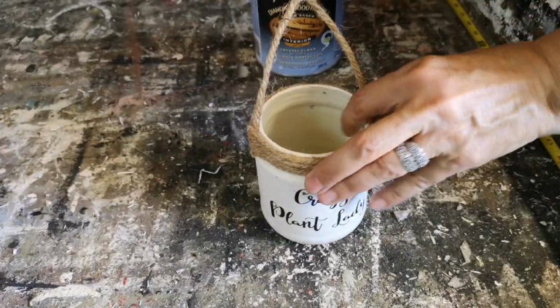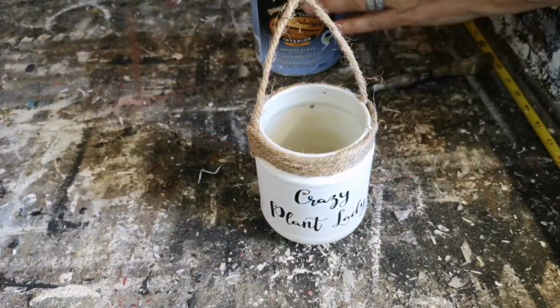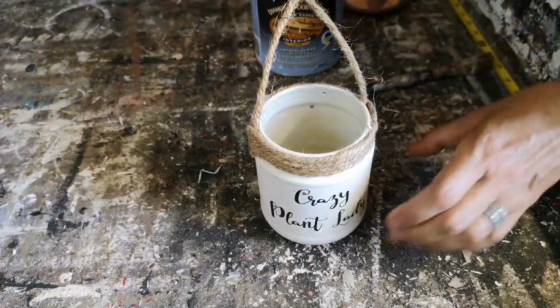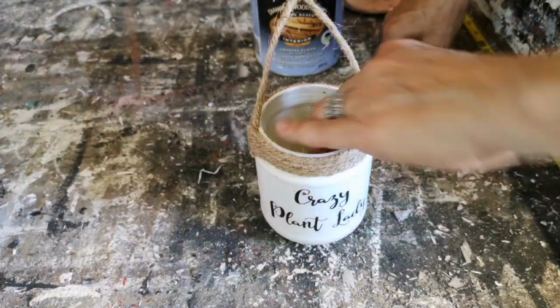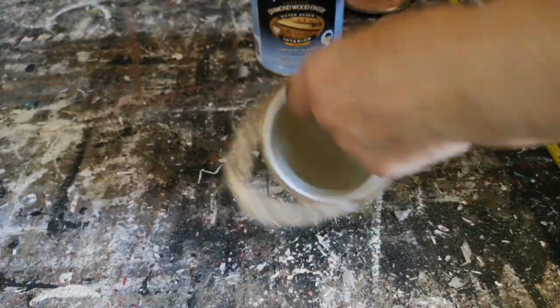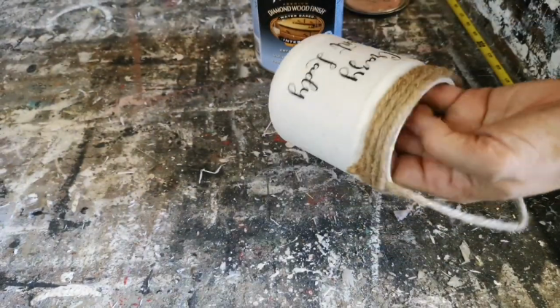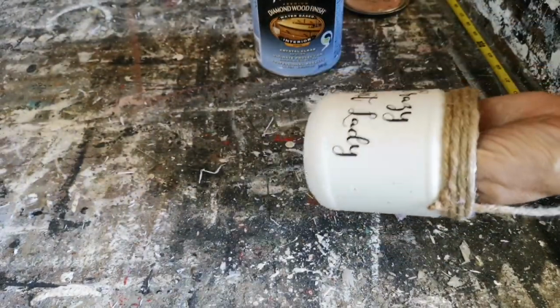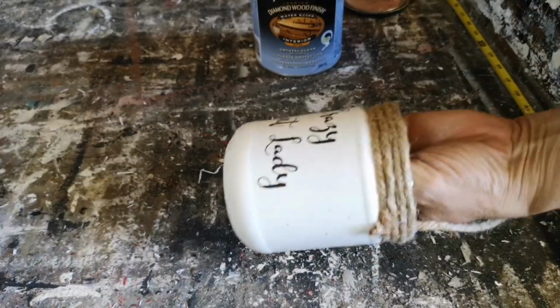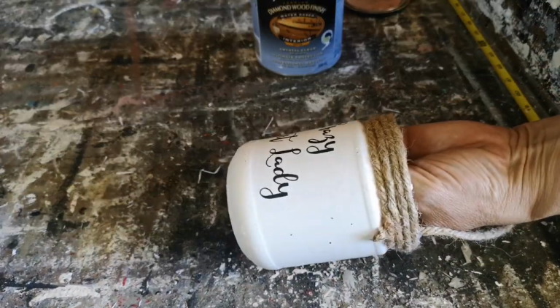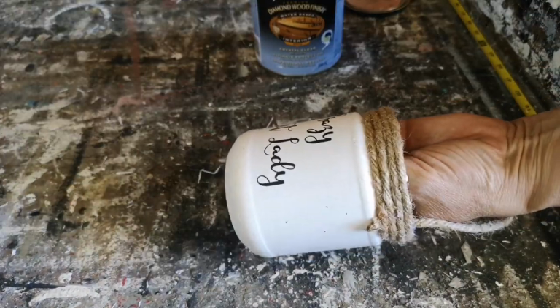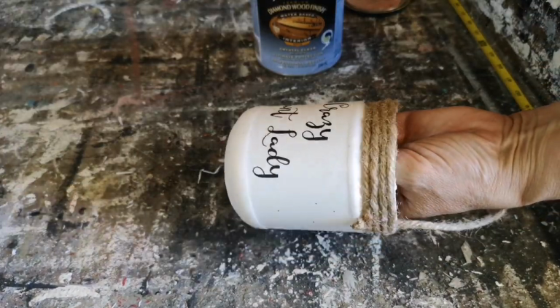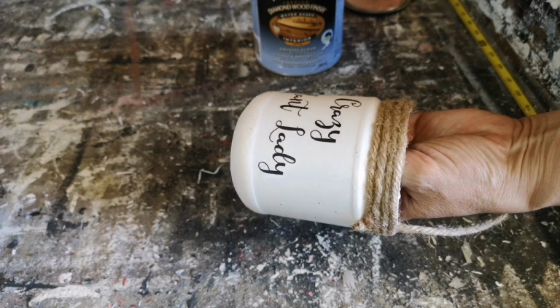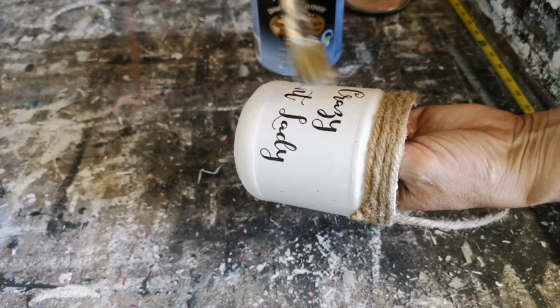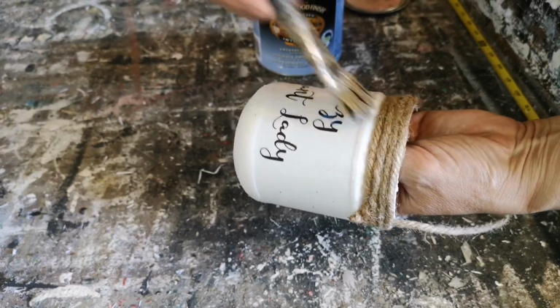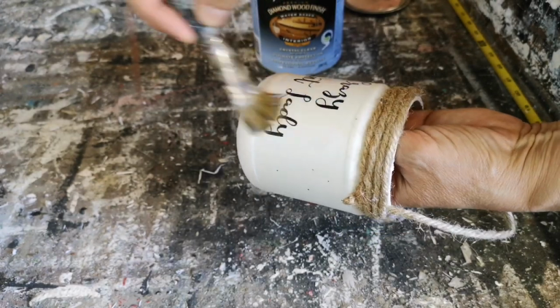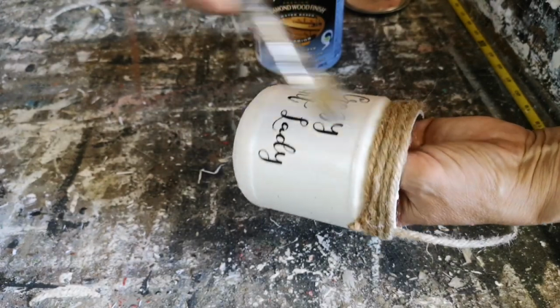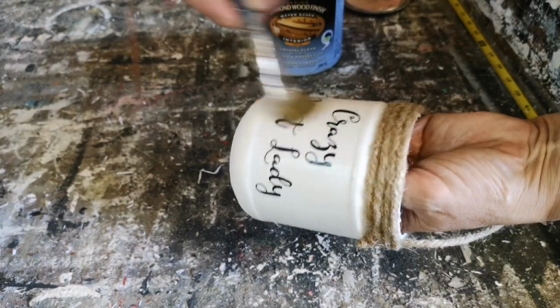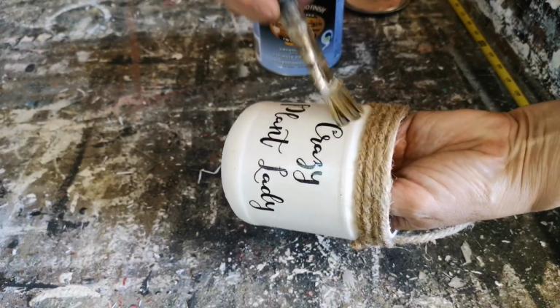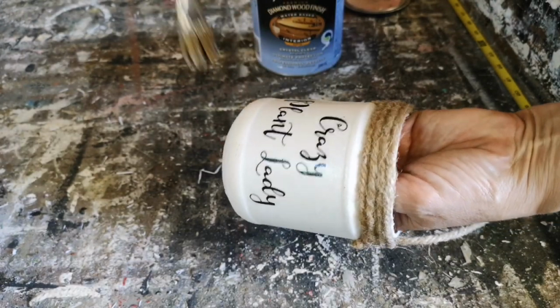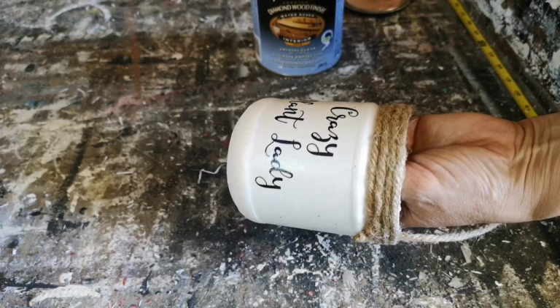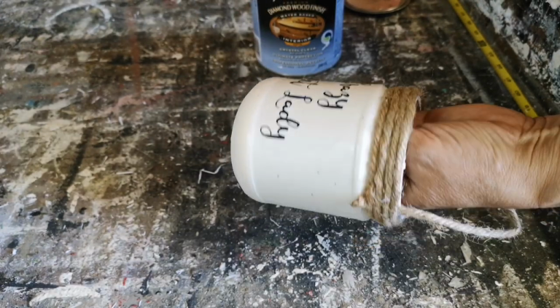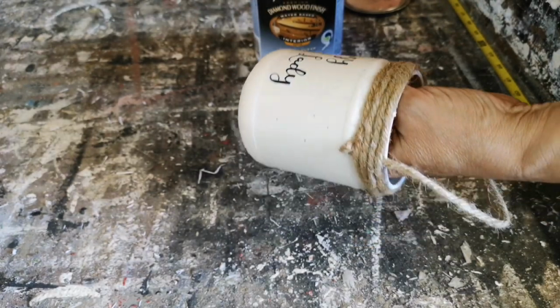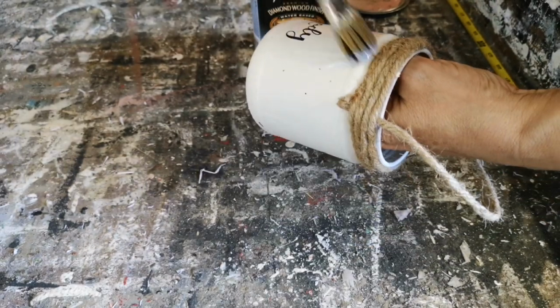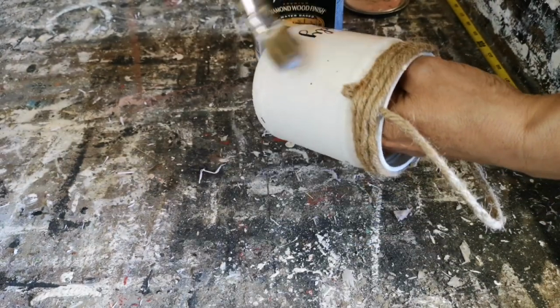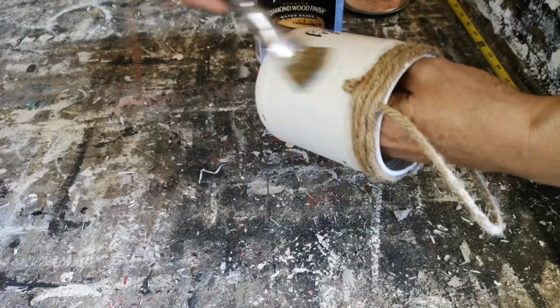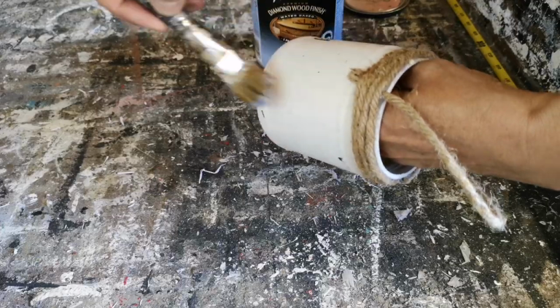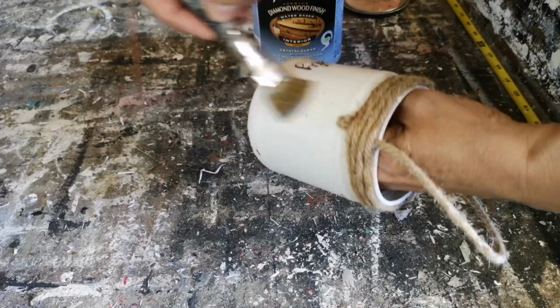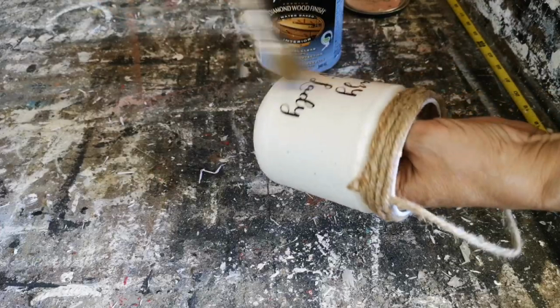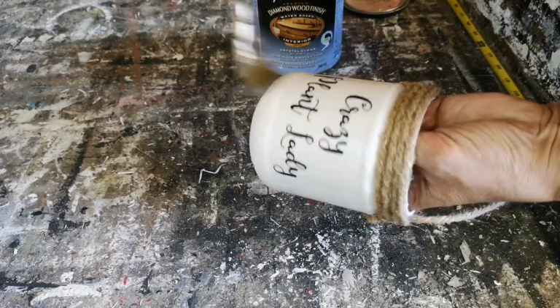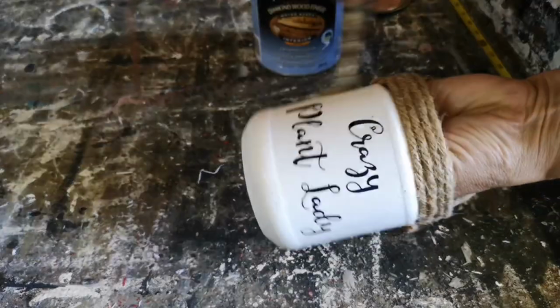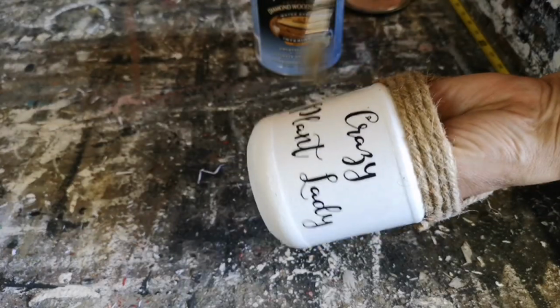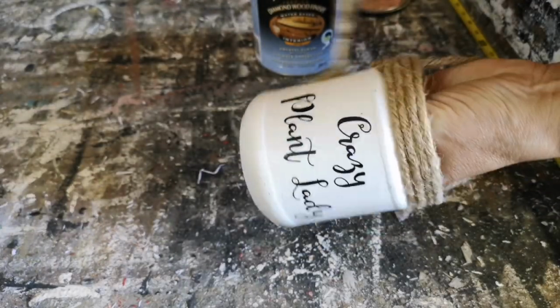It's a water-based satin, non-yellowing sealer and I like to use it because it leaves a really nice finish. It's not waterproof, but it's water-resistant, so make sure when you're watering your plant you're careful not to slop it all over.